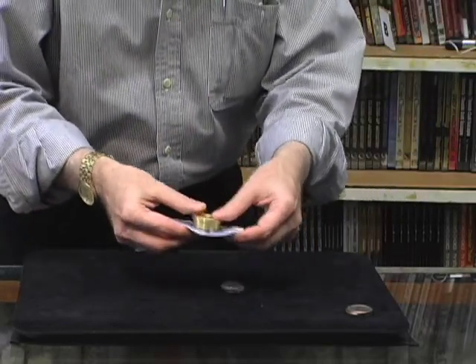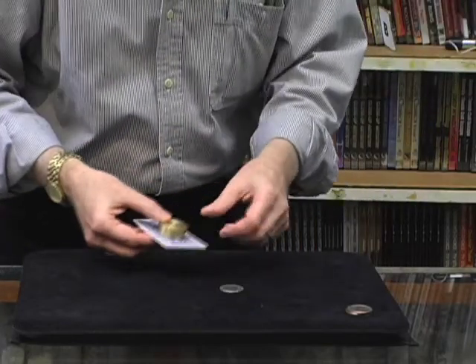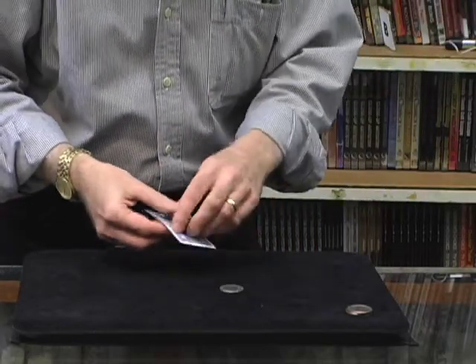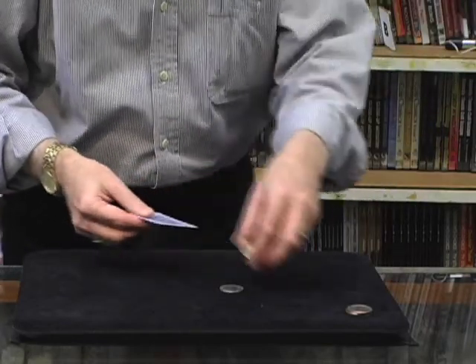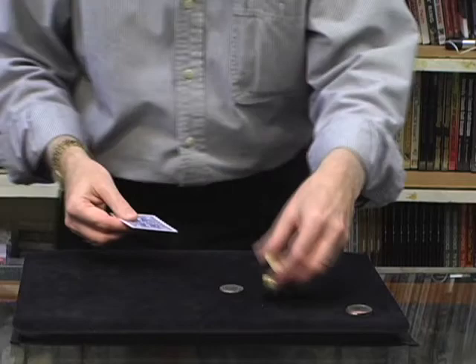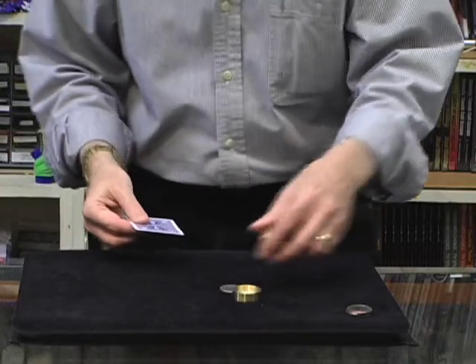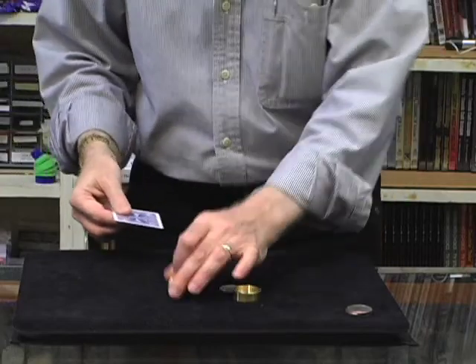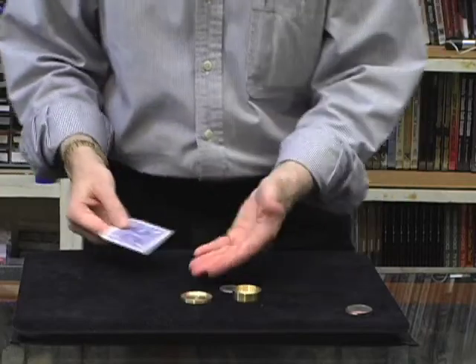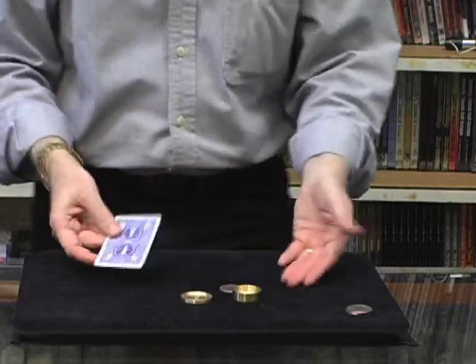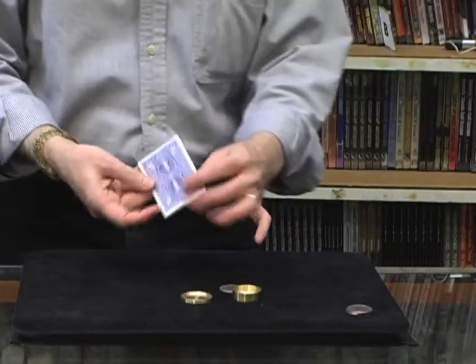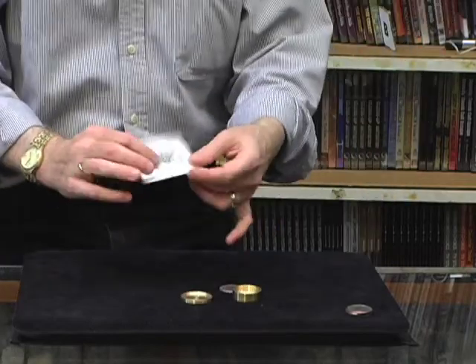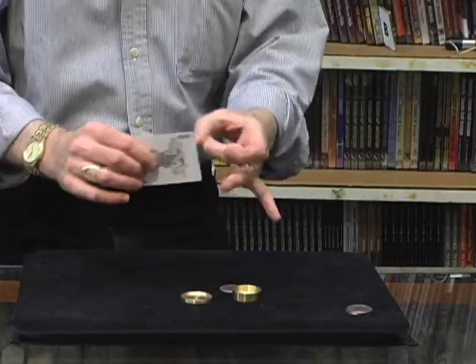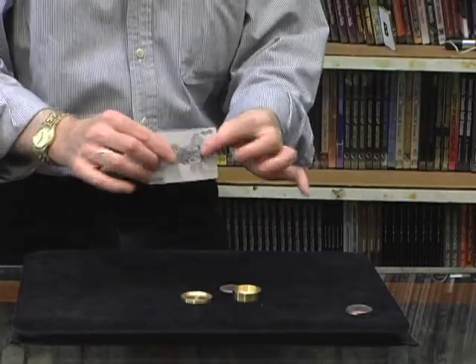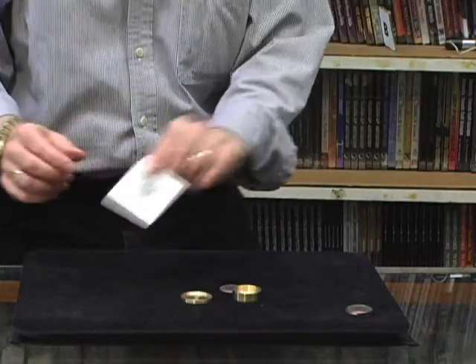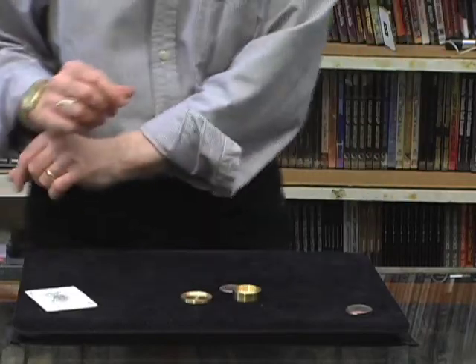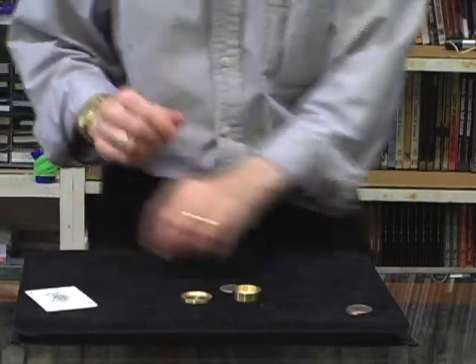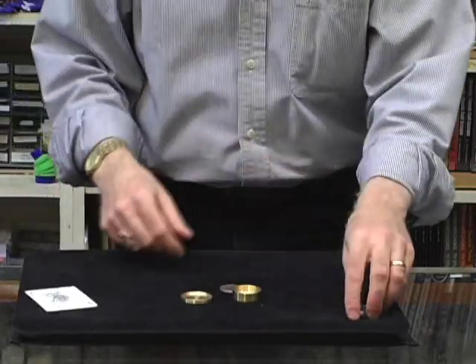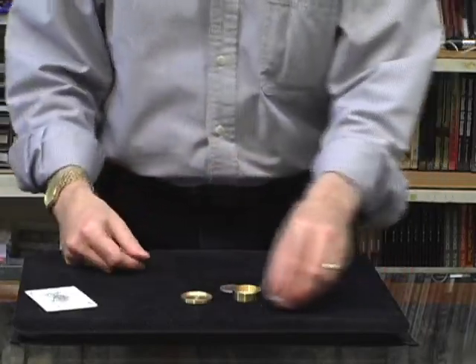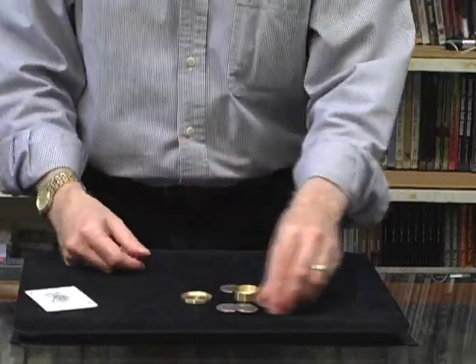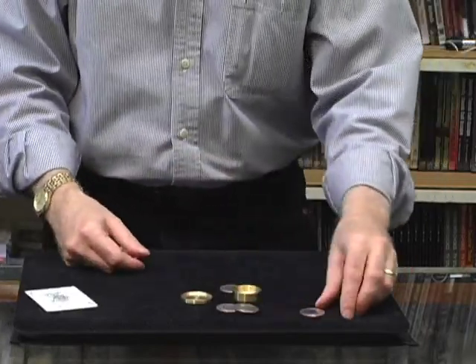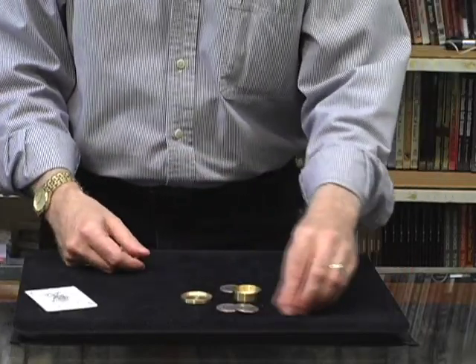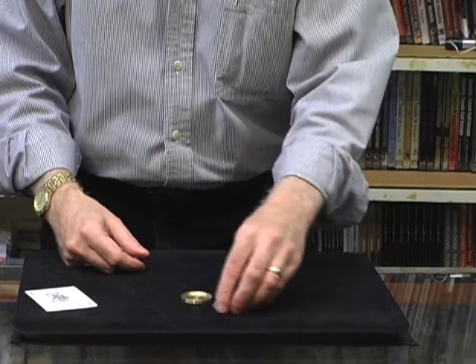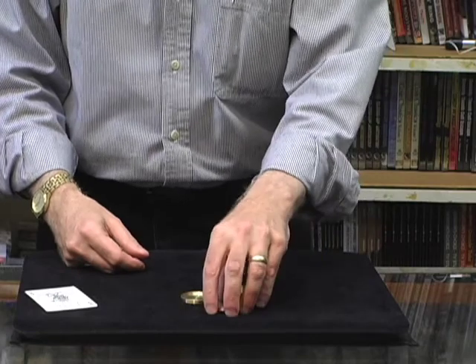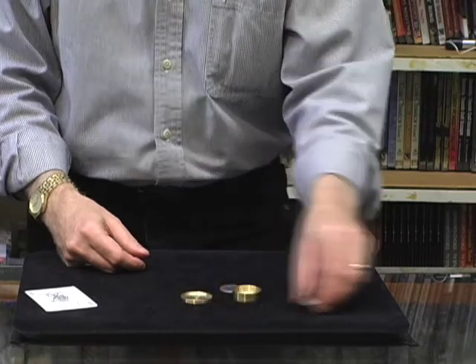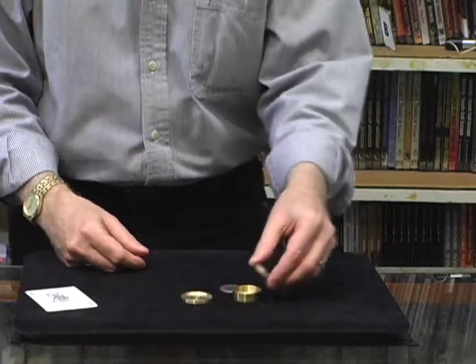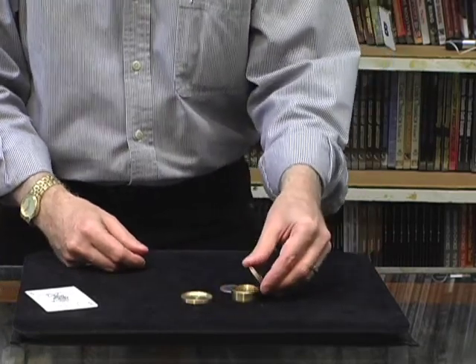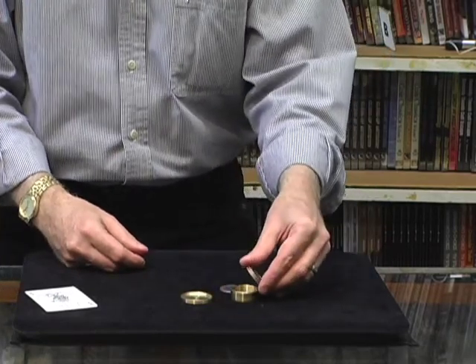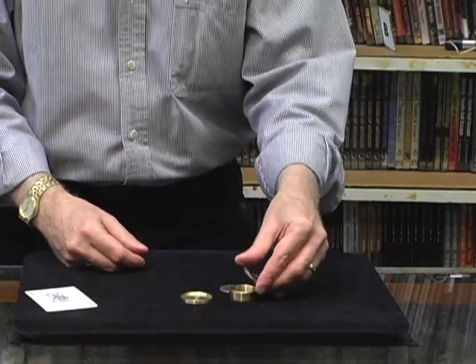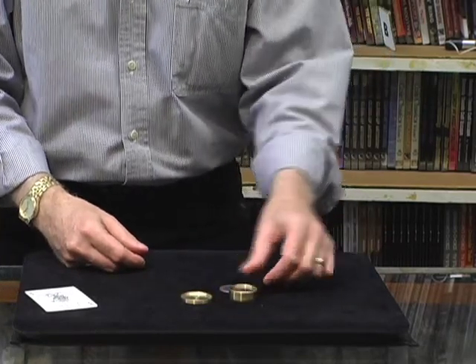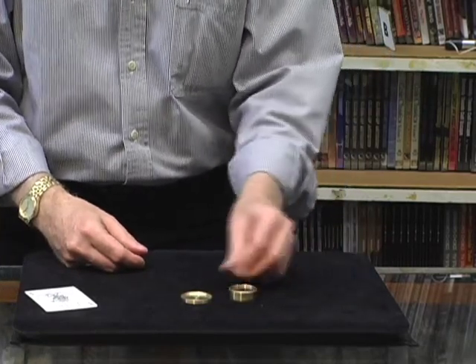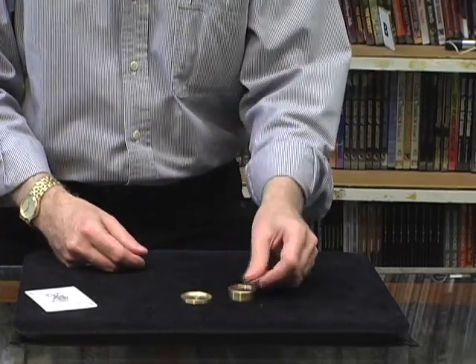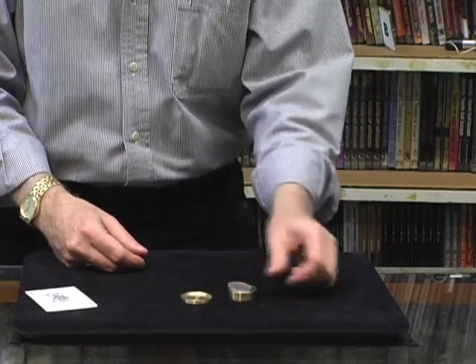The coin melts right through. Solid. Through. Solid. Let's not use one coin — let's use four halves. One, two, three, four.